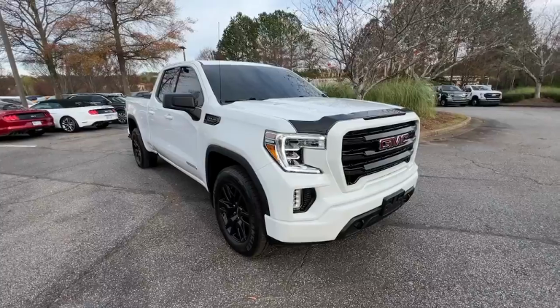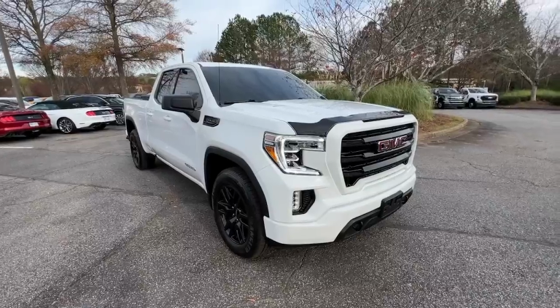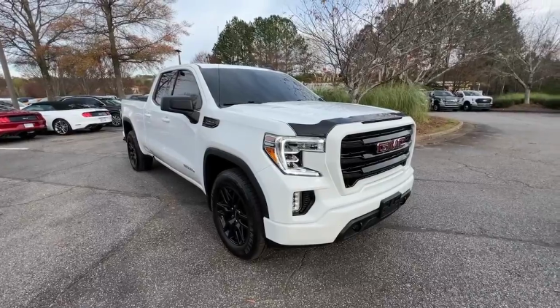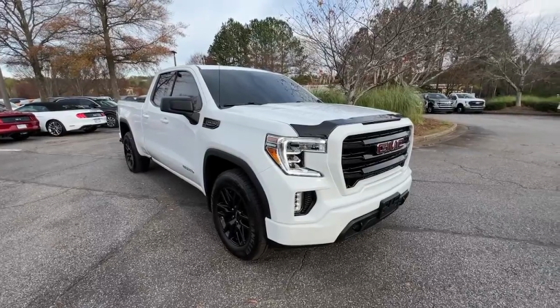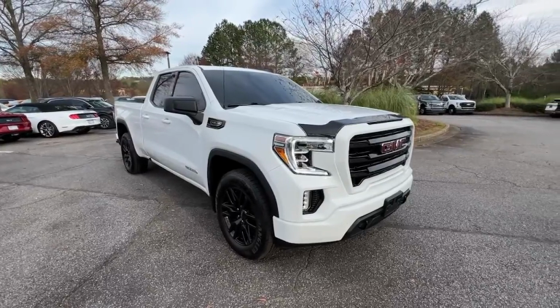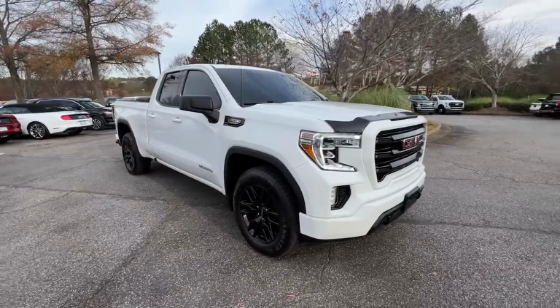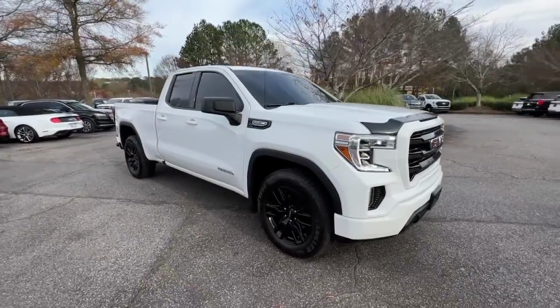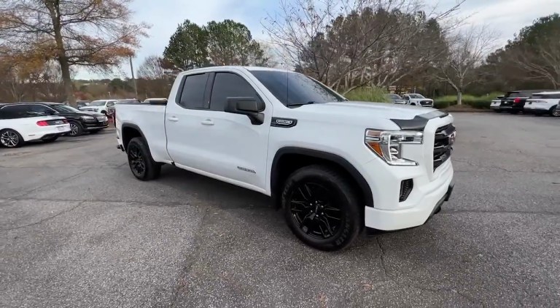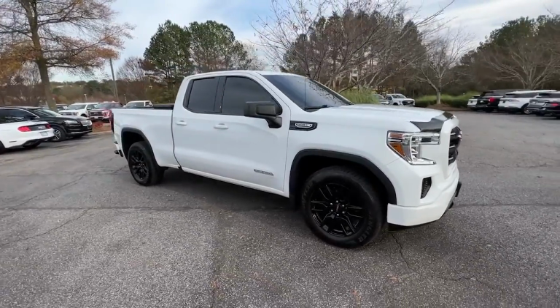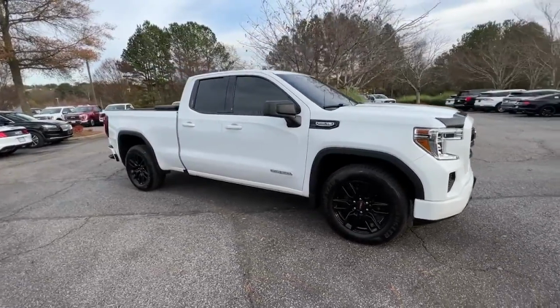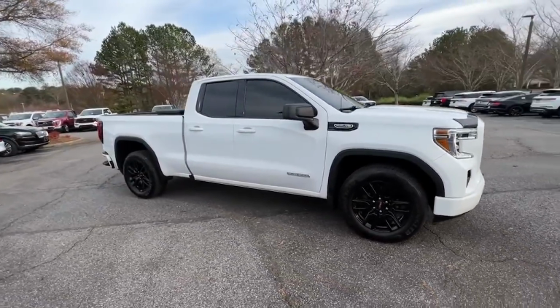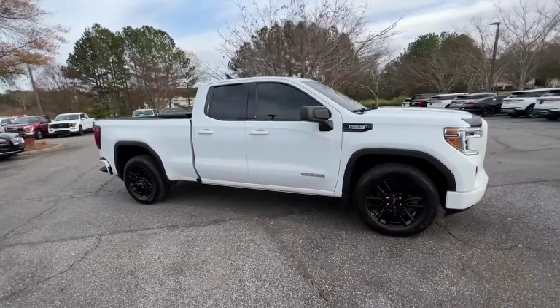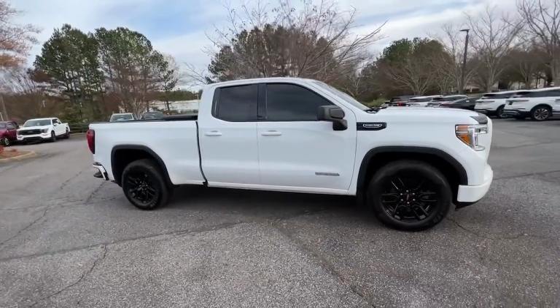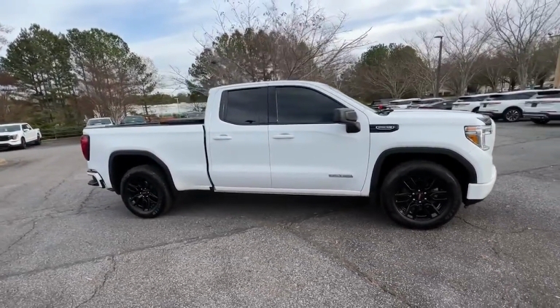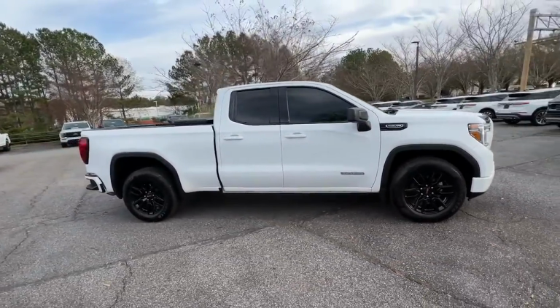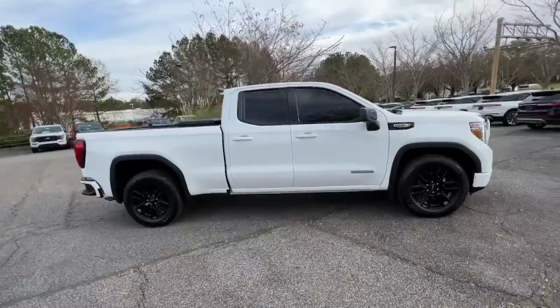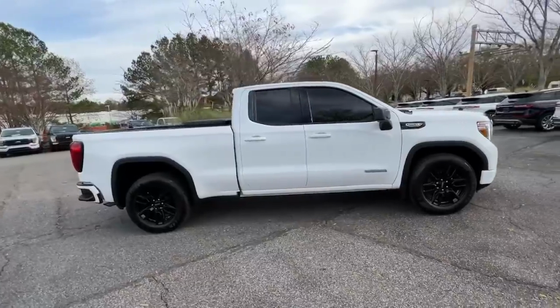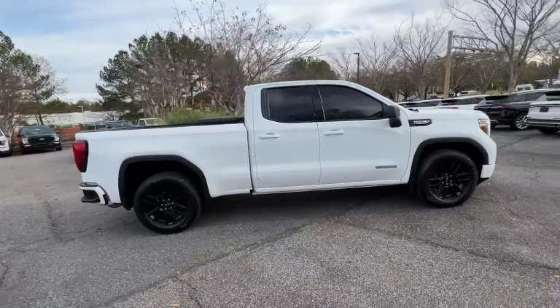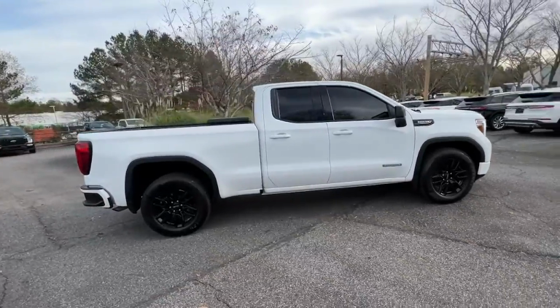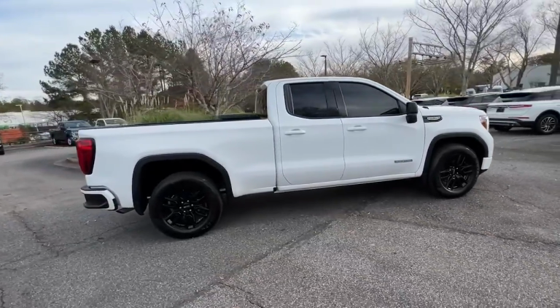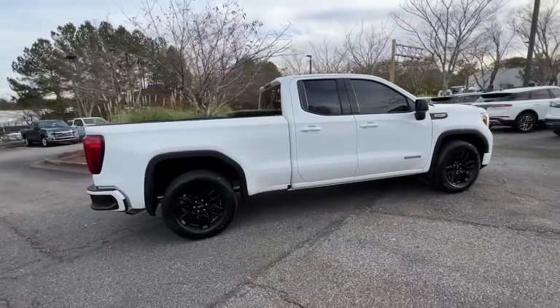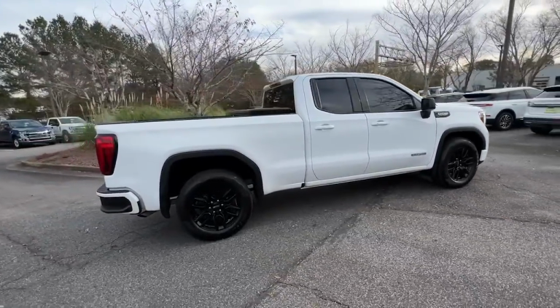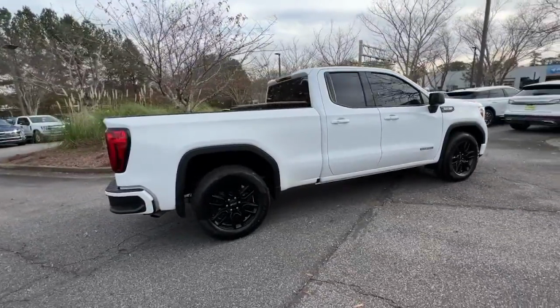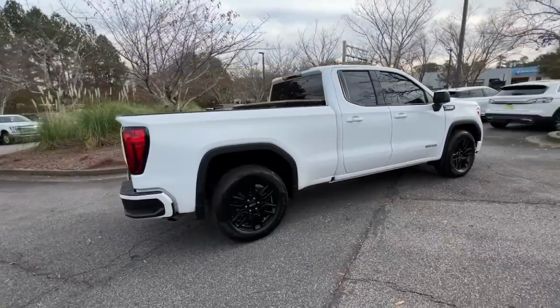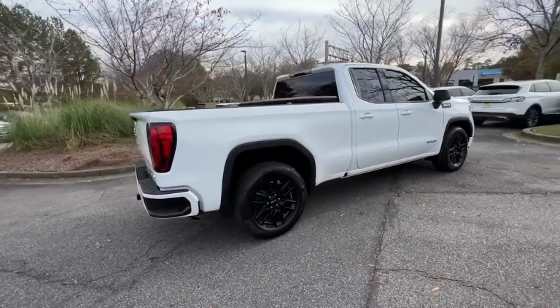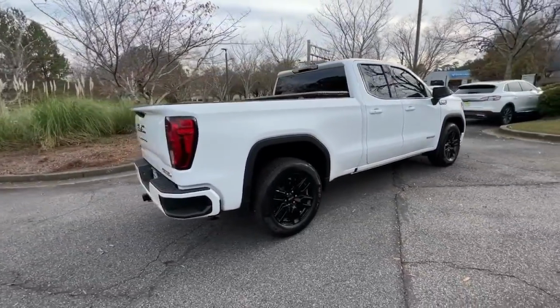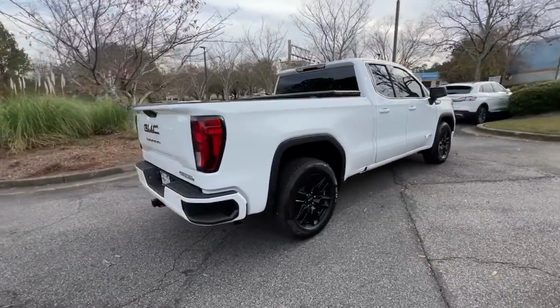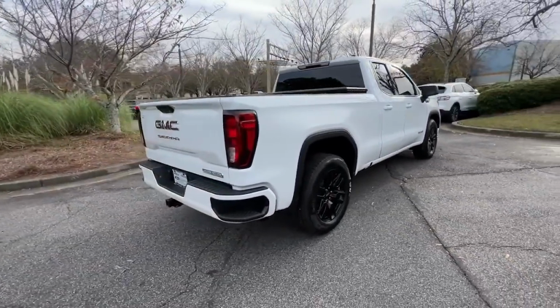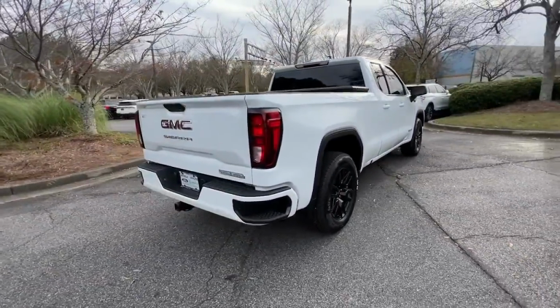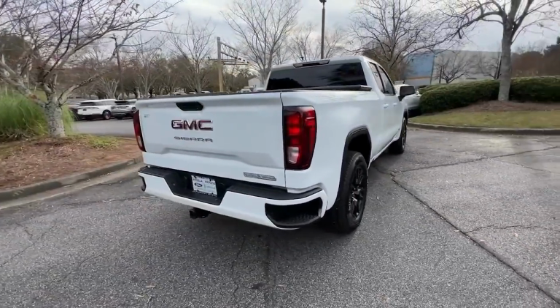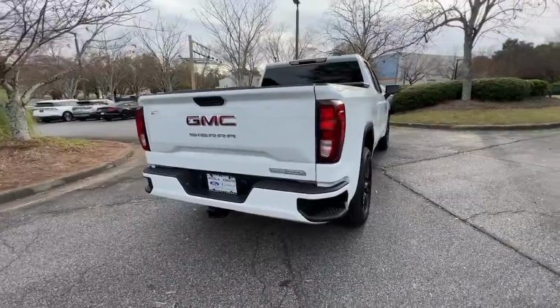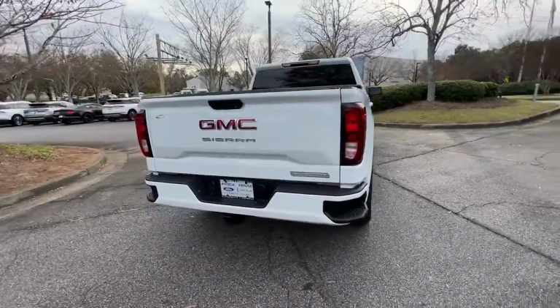This could be the car for you. The 2021 GMC Sierra, with less than 45,000 miles on the odometer, this vehicle stands out from the rest.